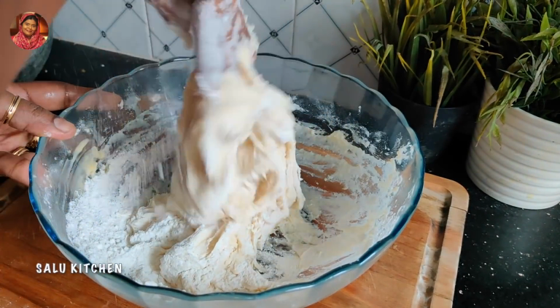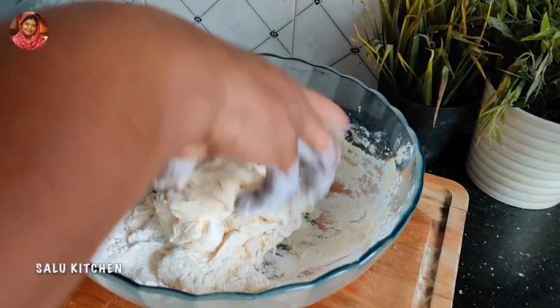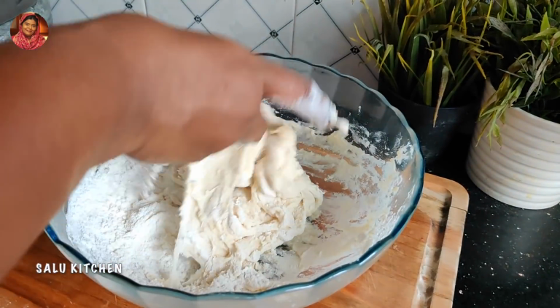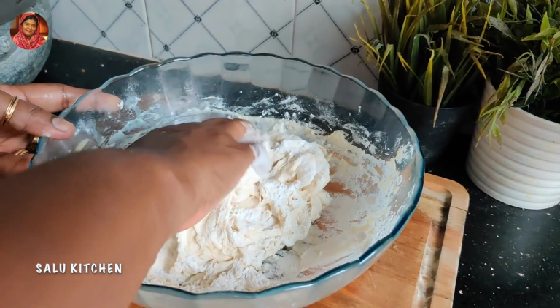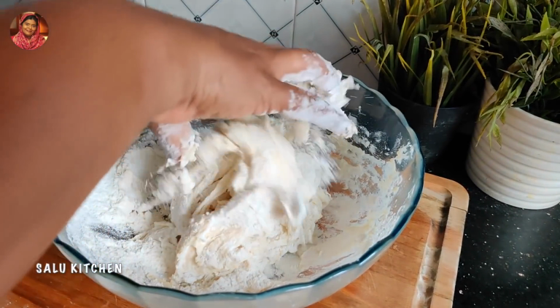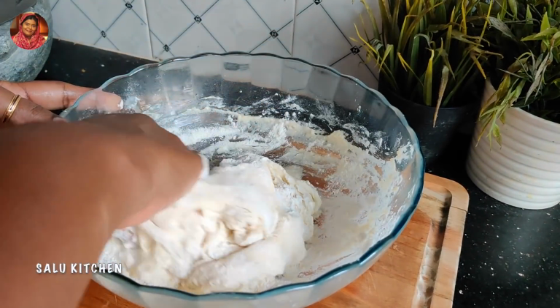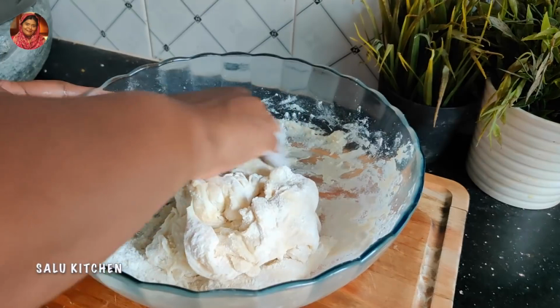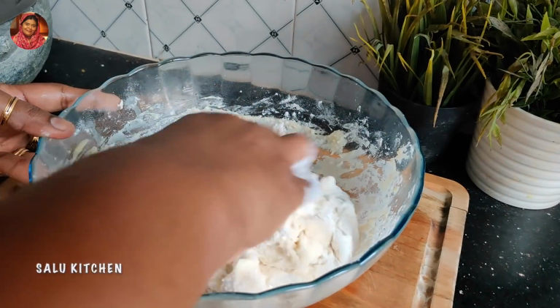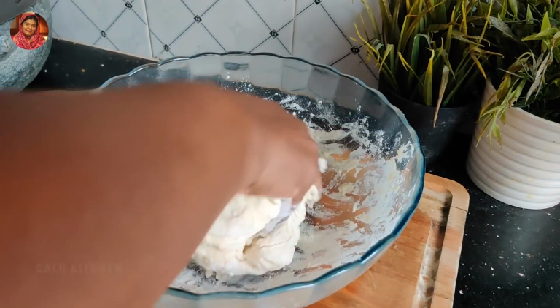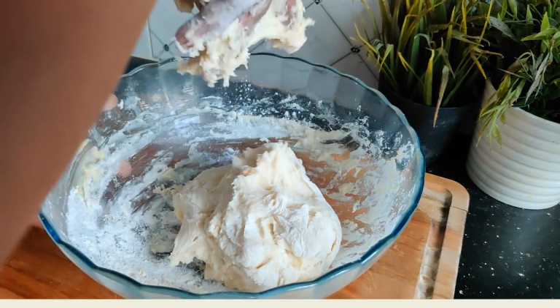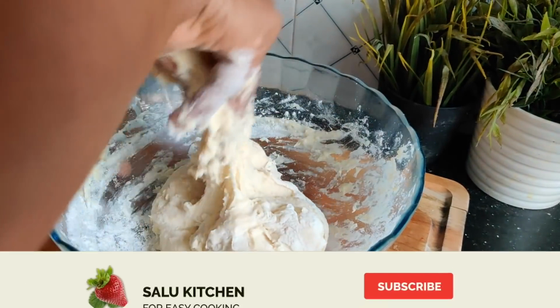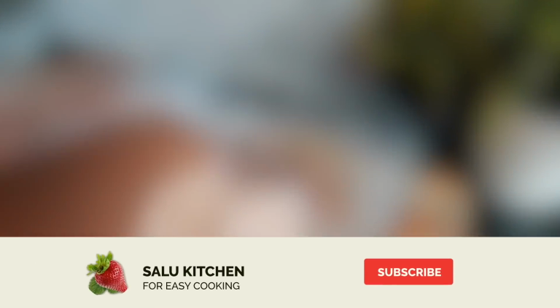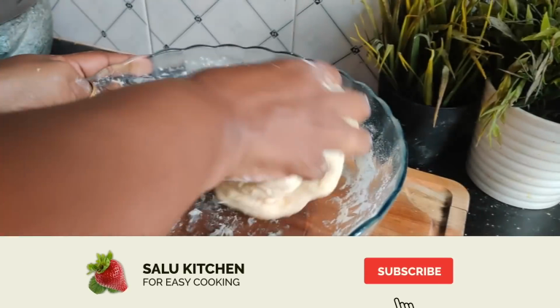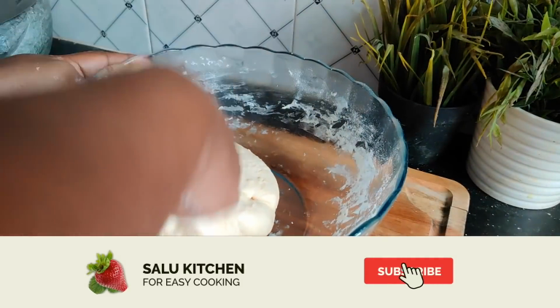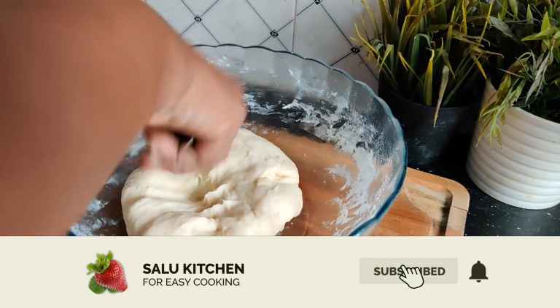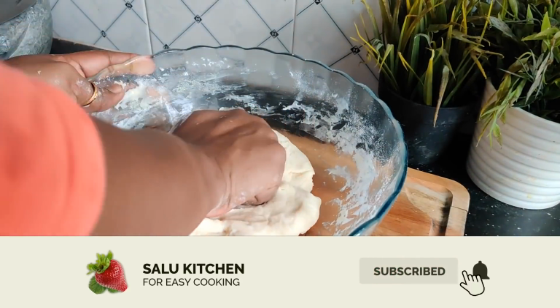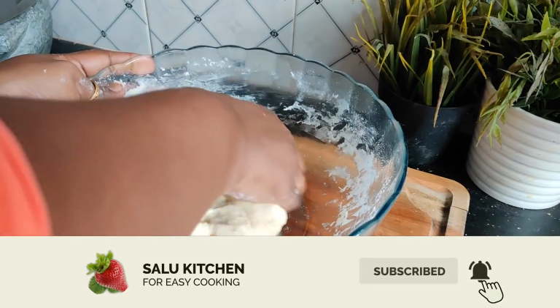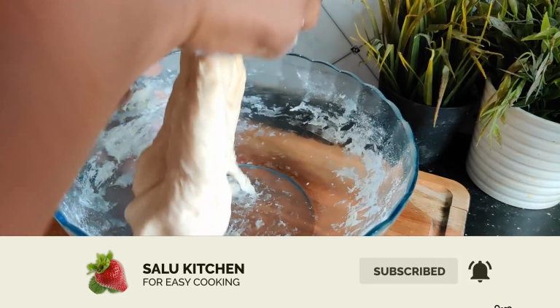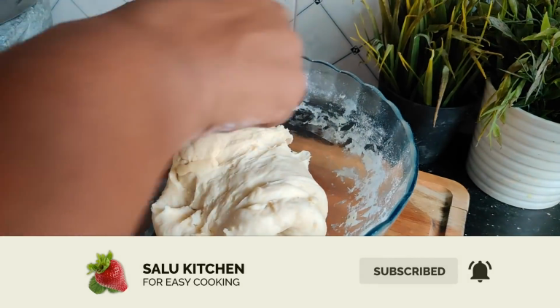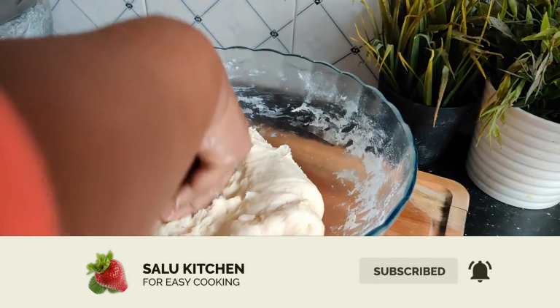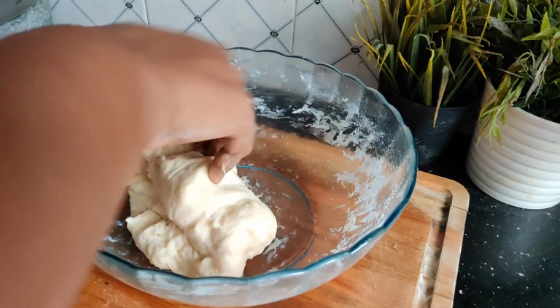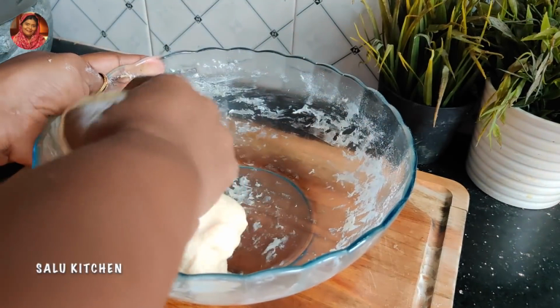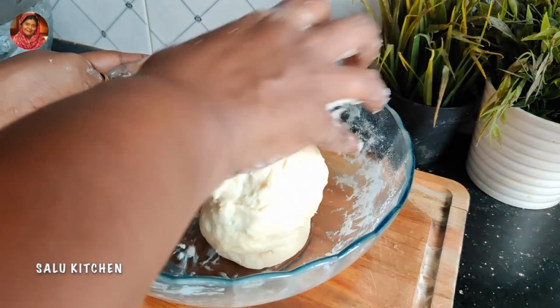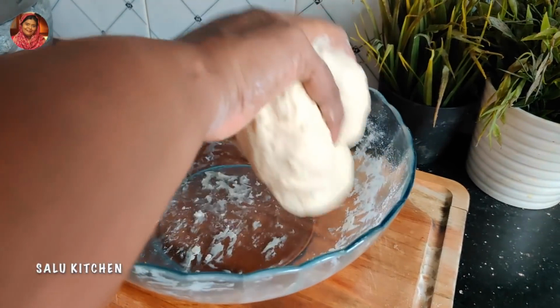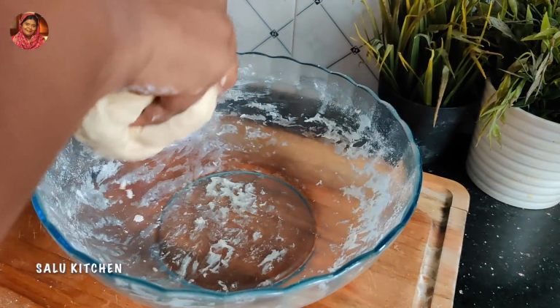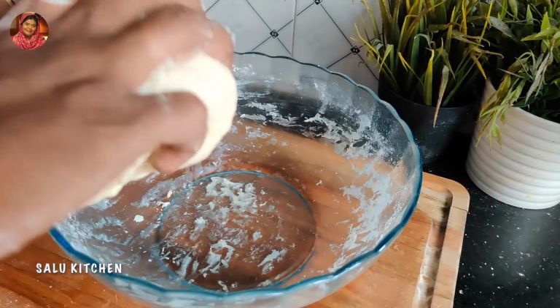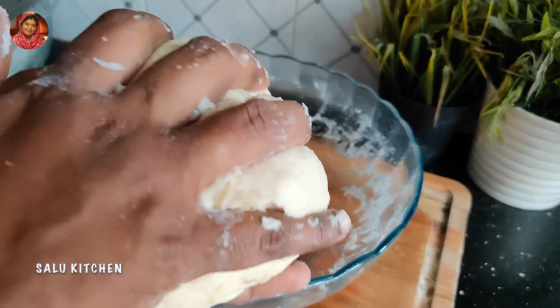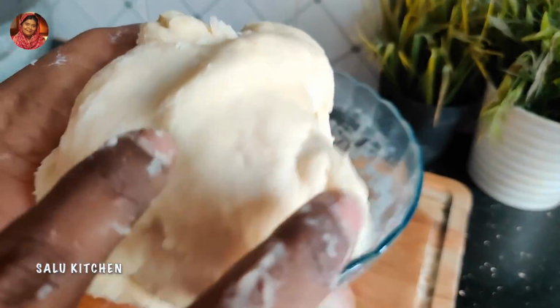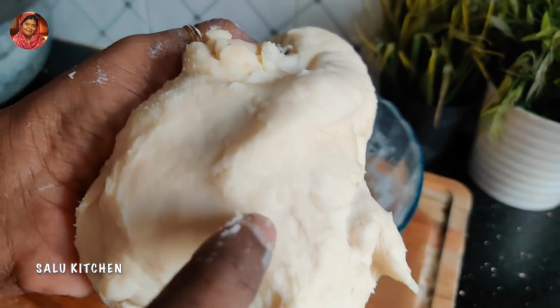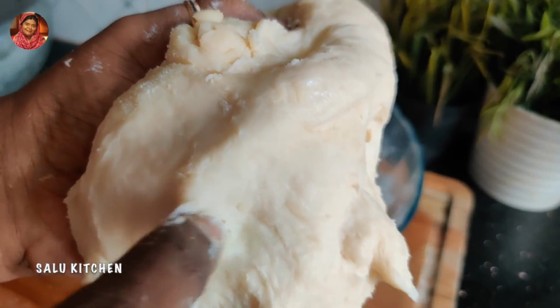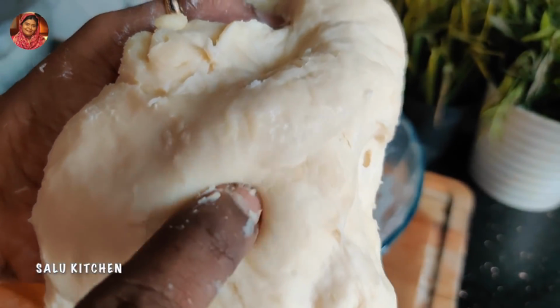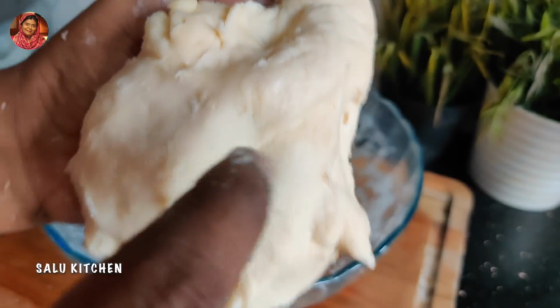Put the beef in the pan. We can put the beef in the pan. We have a good beef in the pan.